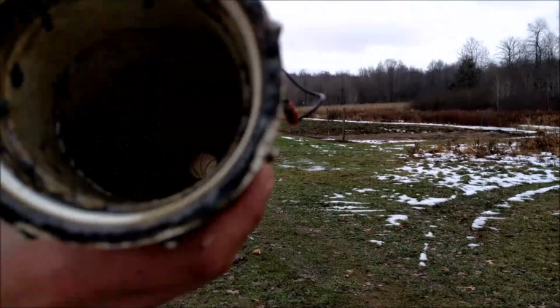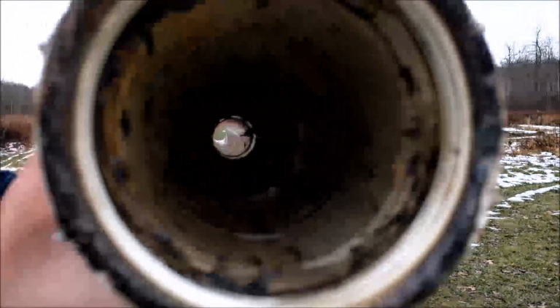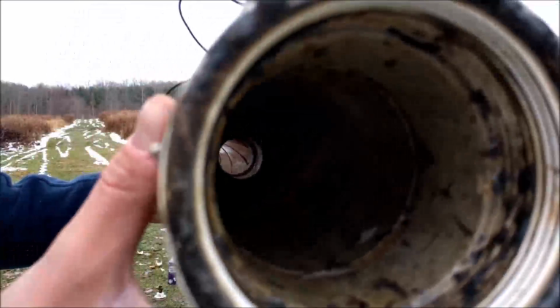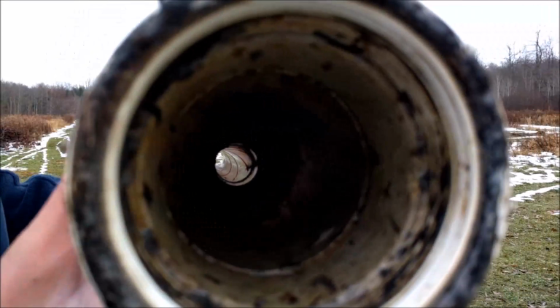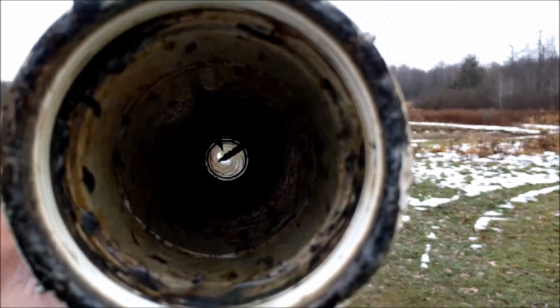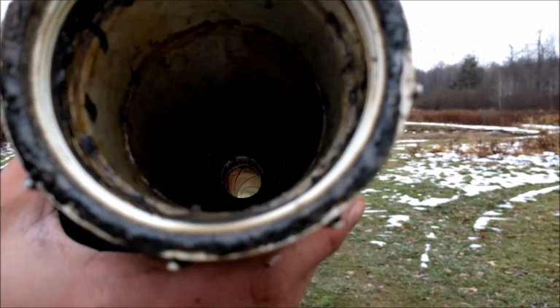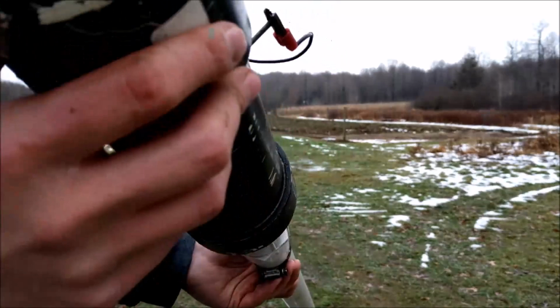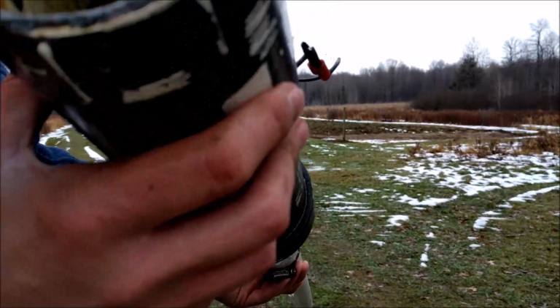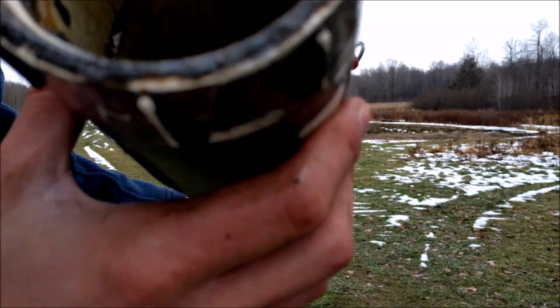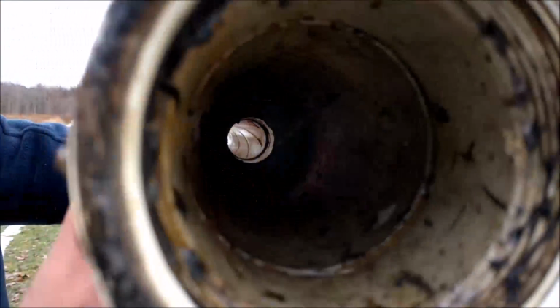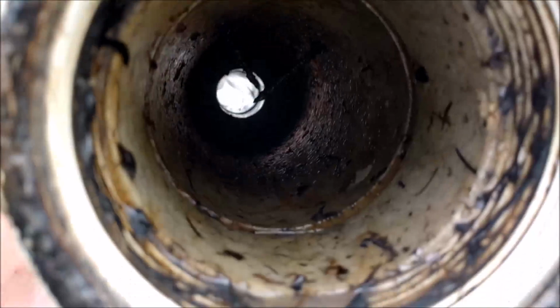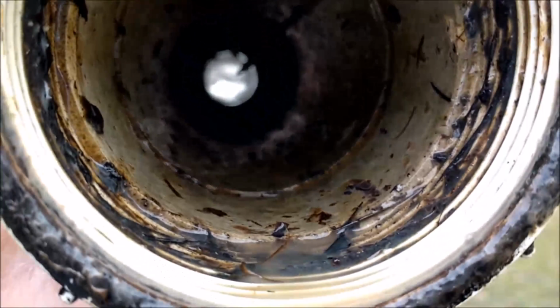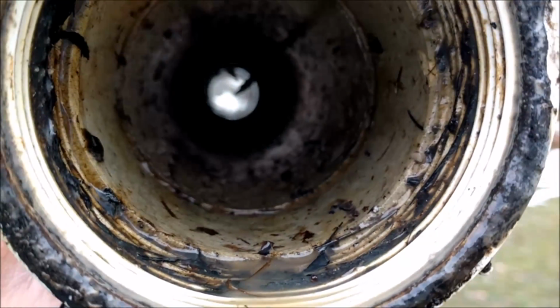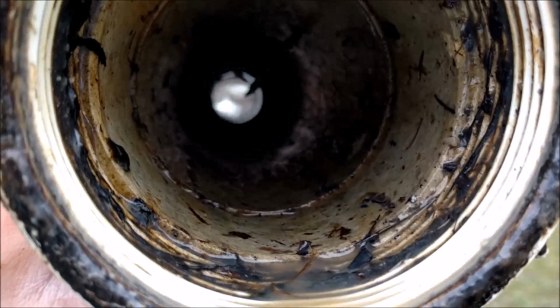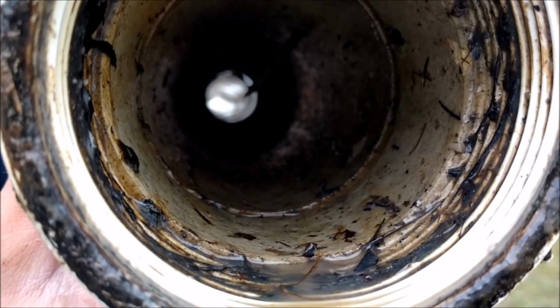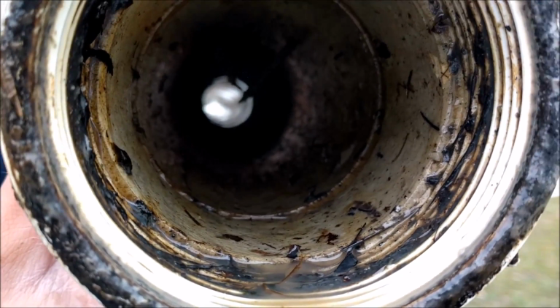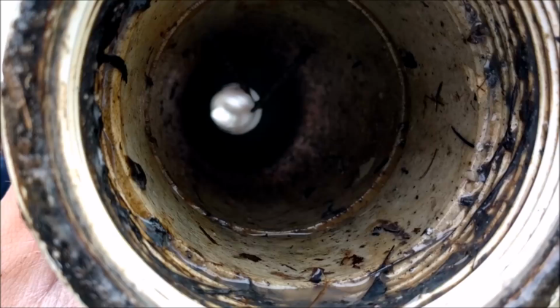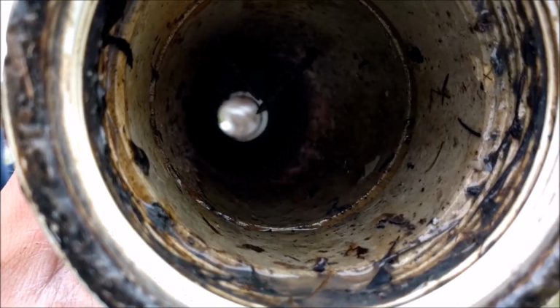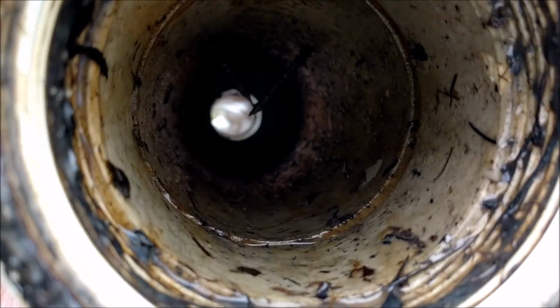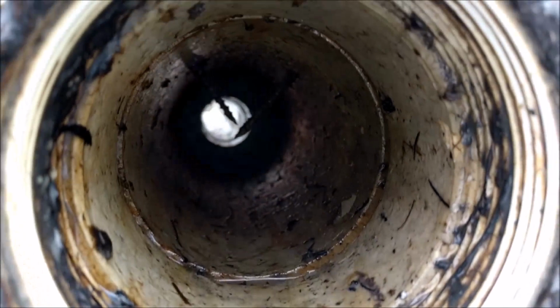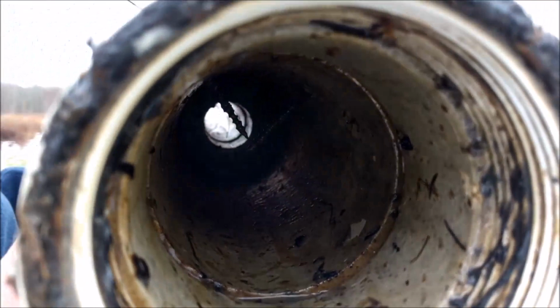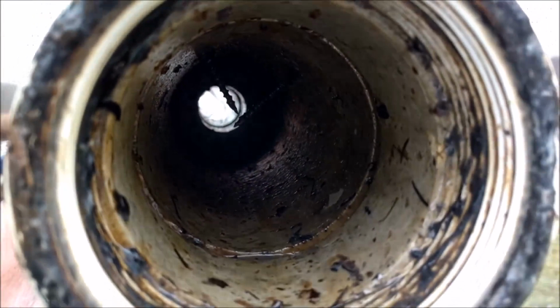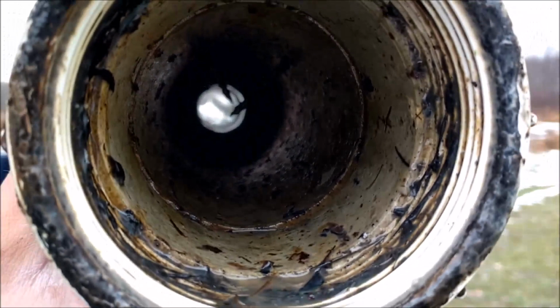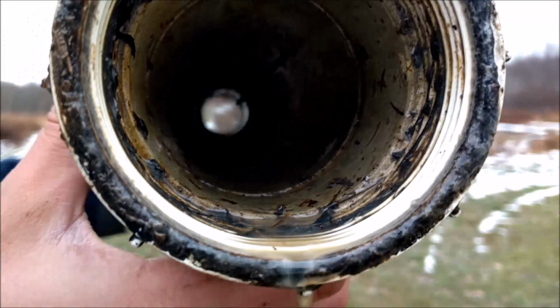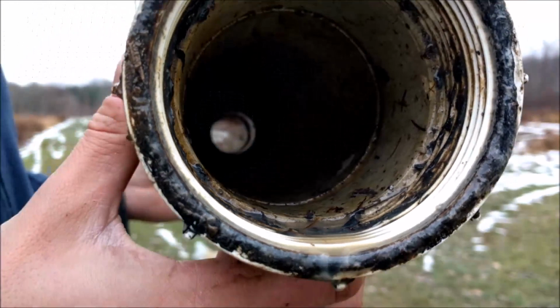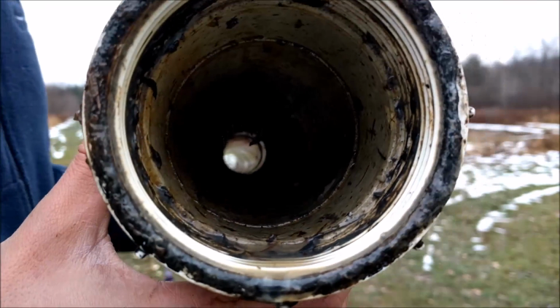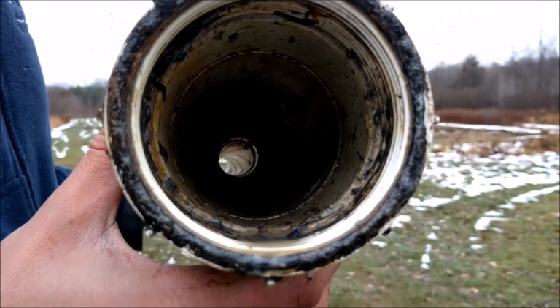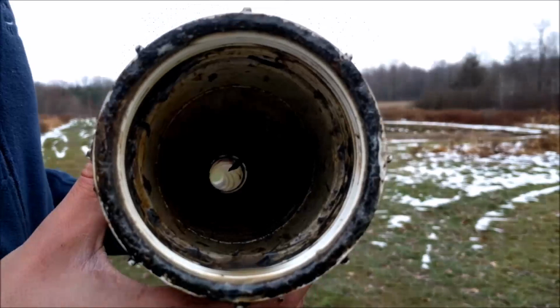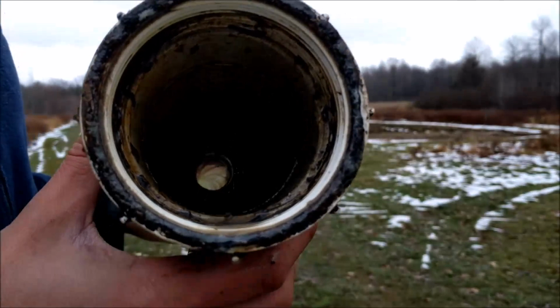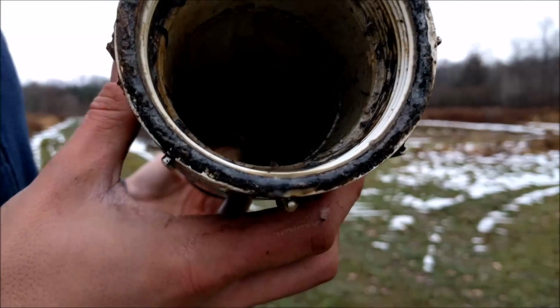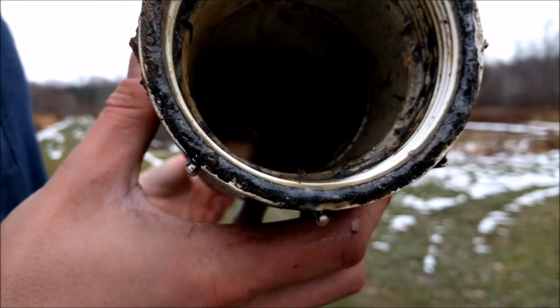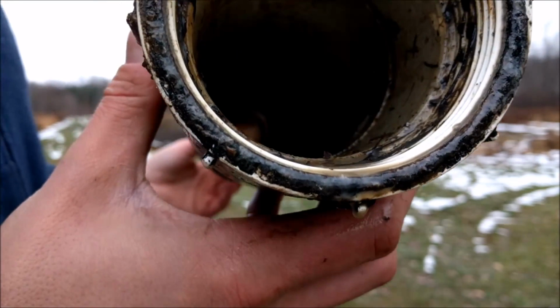Here's a look inside our potato gun. You can see we've got a couple of electrodes that I made from screws, and we've got ourselves a rifled barrel, so that gives it a little bit of a spiral. It's not exactly the most graceful thing in the world, but I'd say it's still pretty cool.